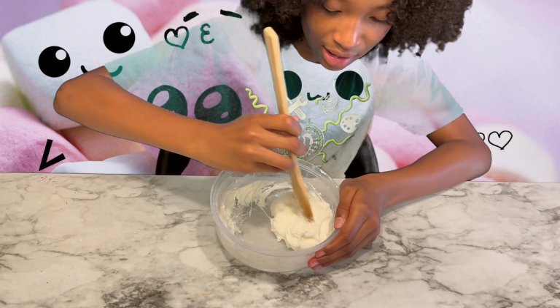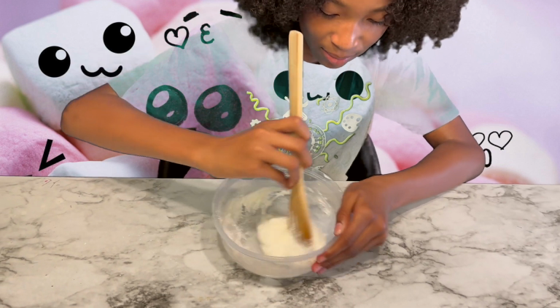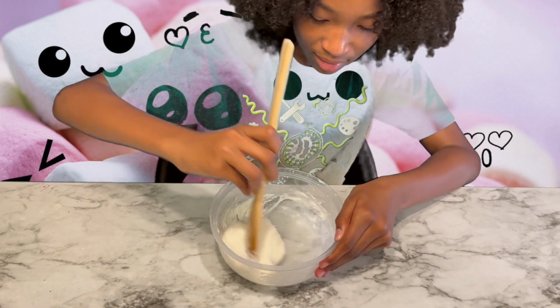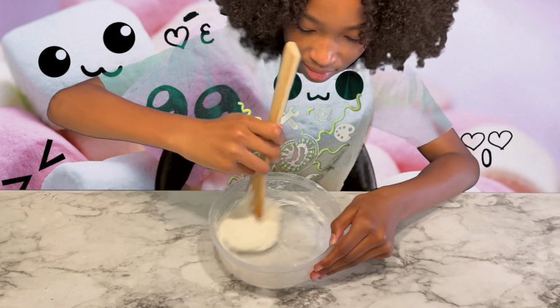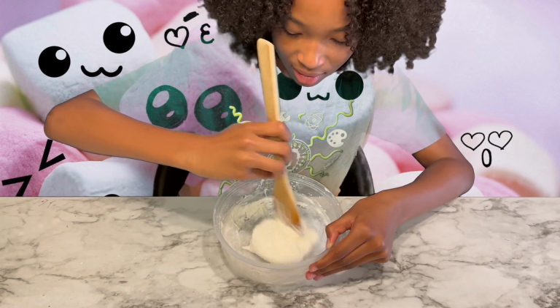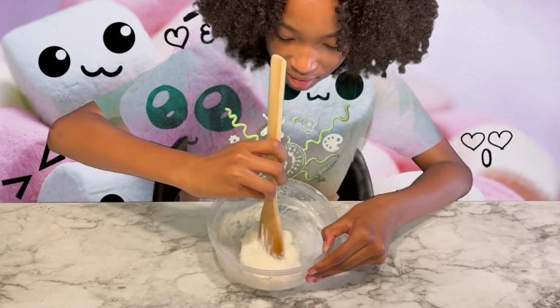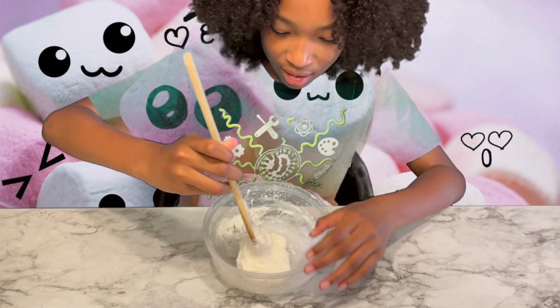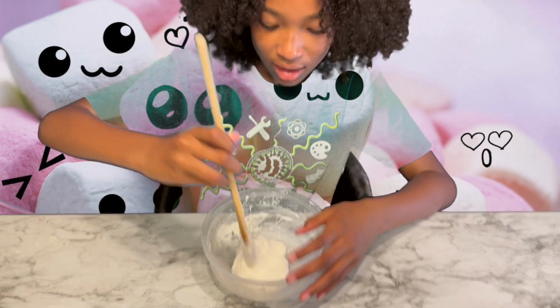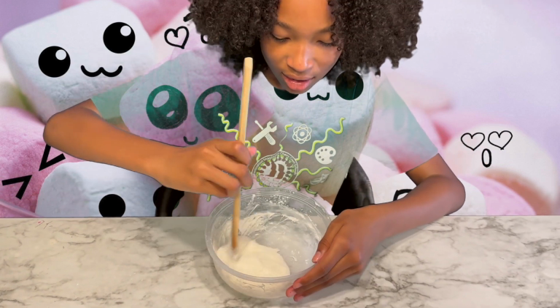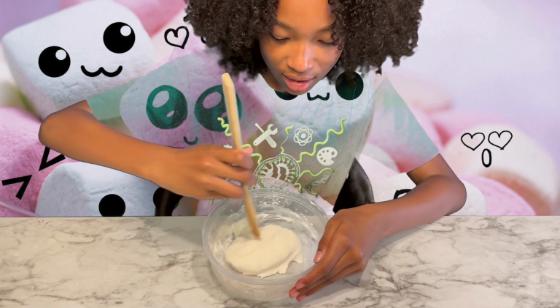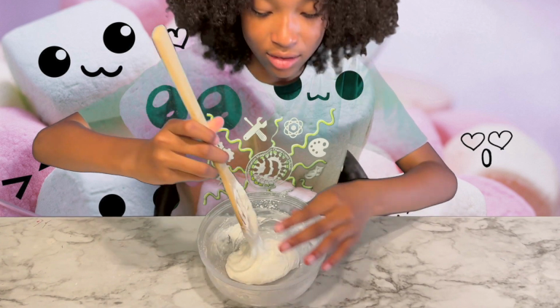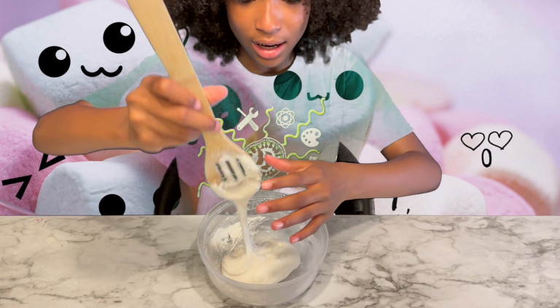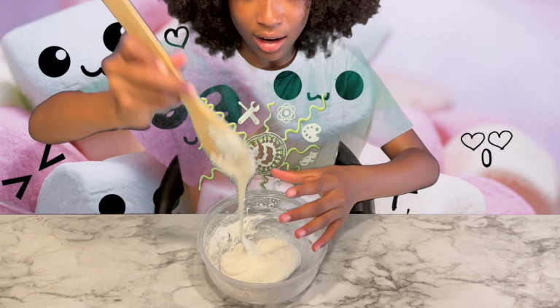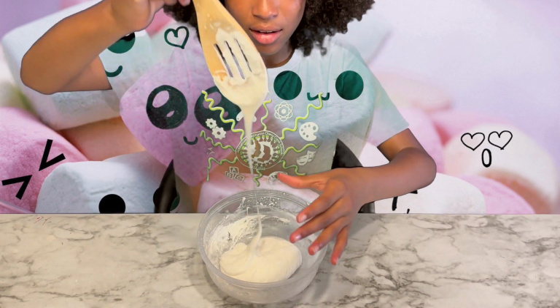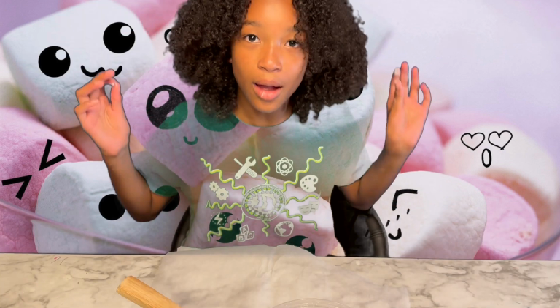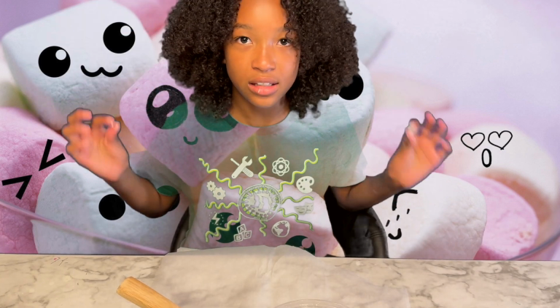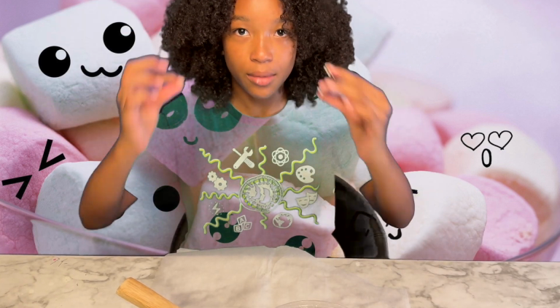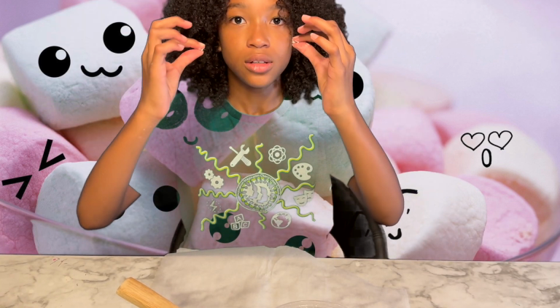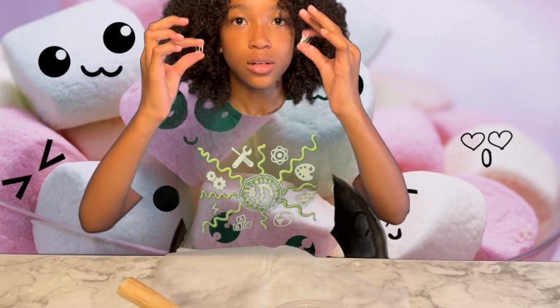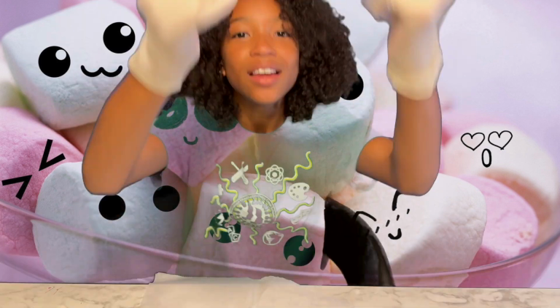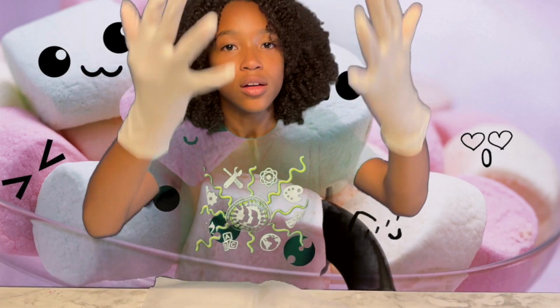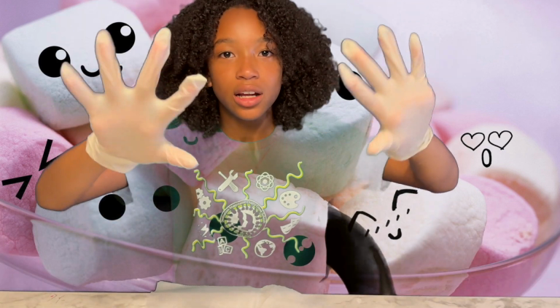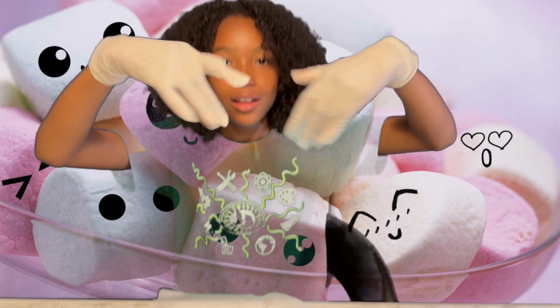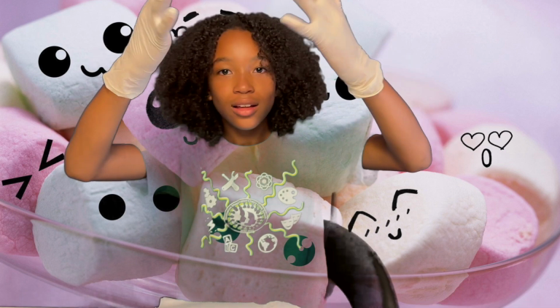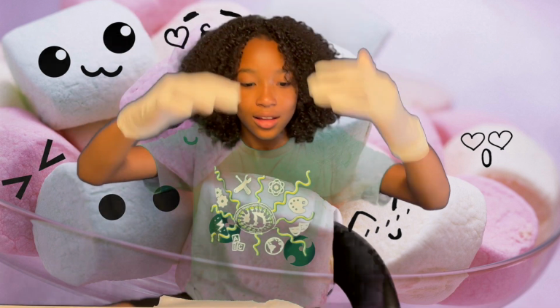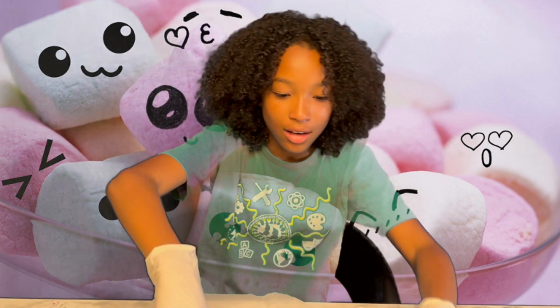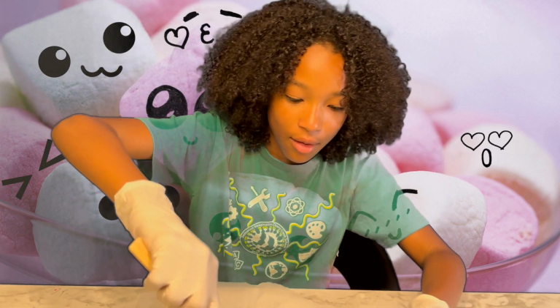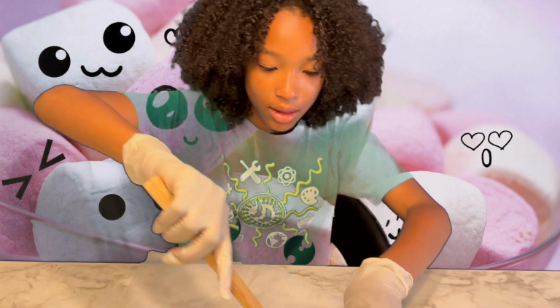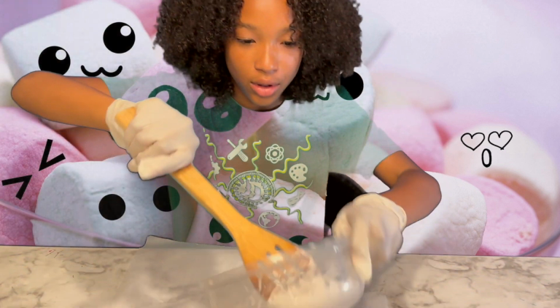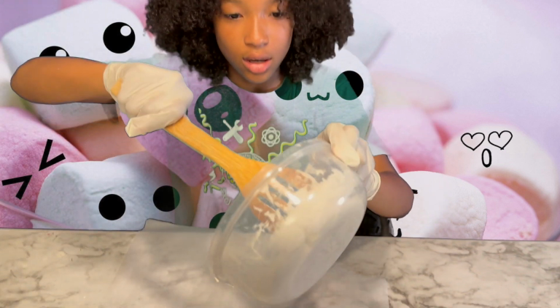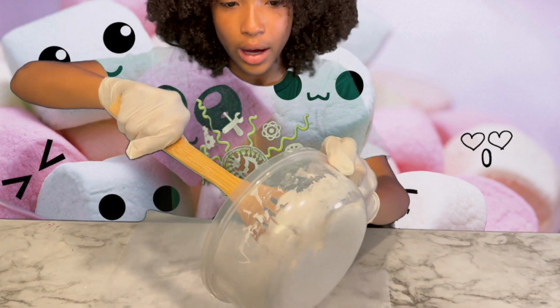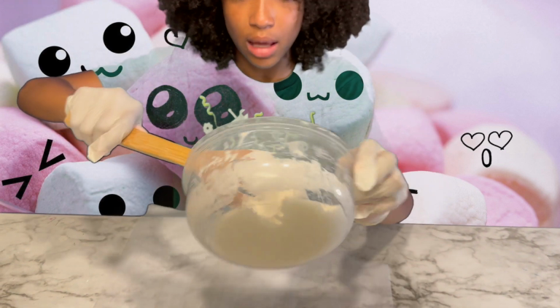Now it's time to test it out. I think I'm gonna need some gloves. Tada! Now it's time to pour this onto waxing paper.